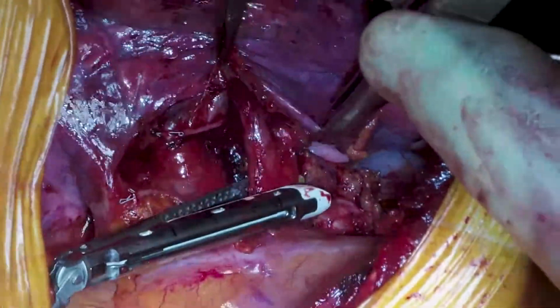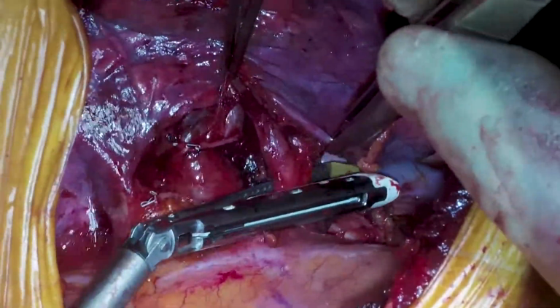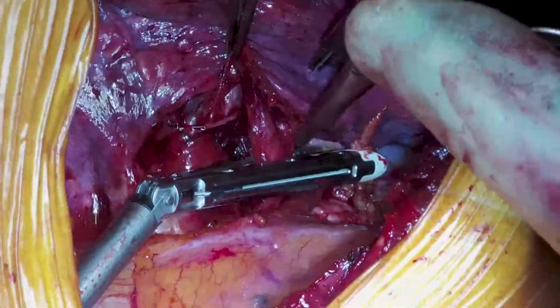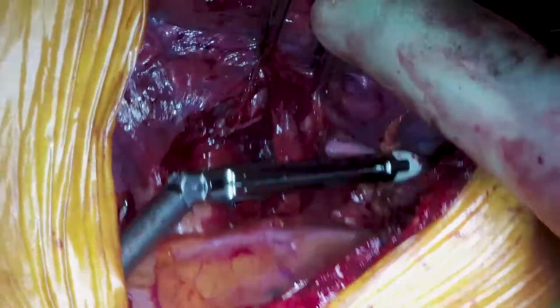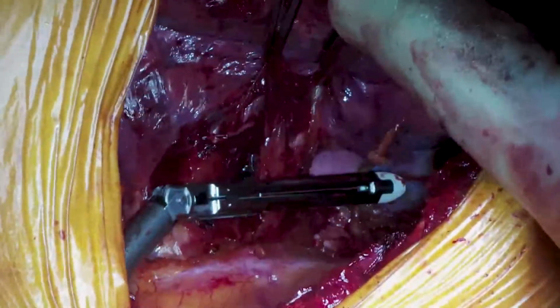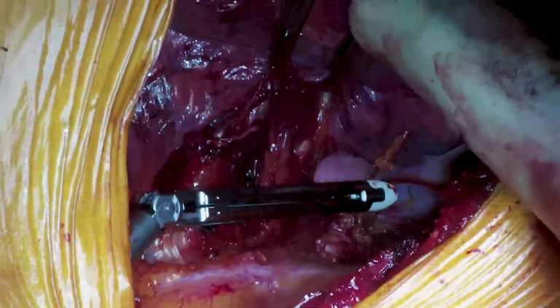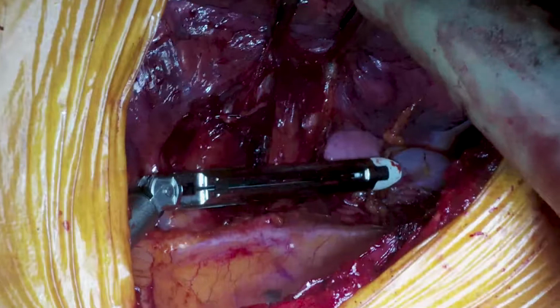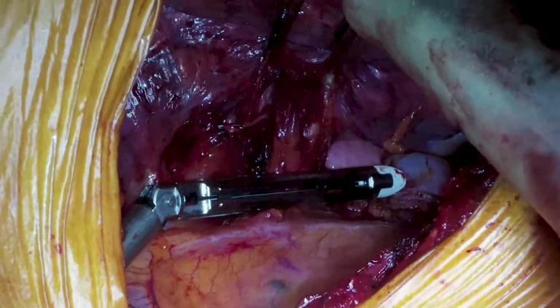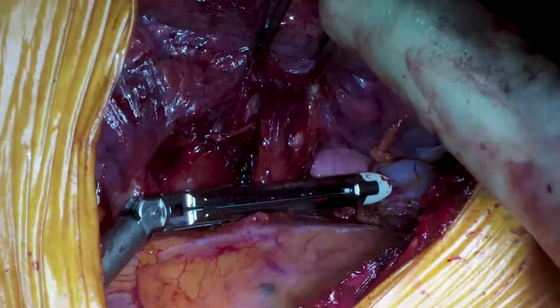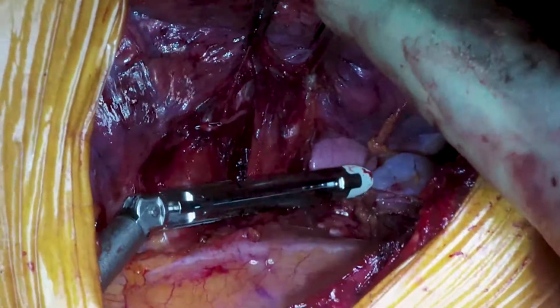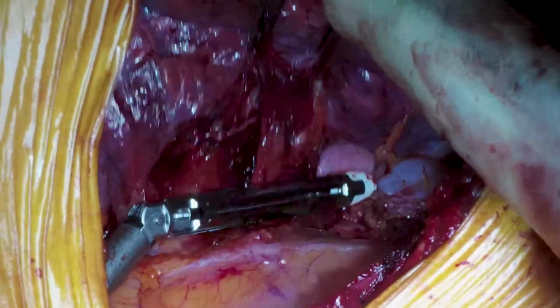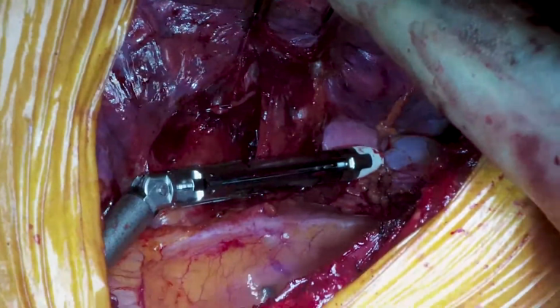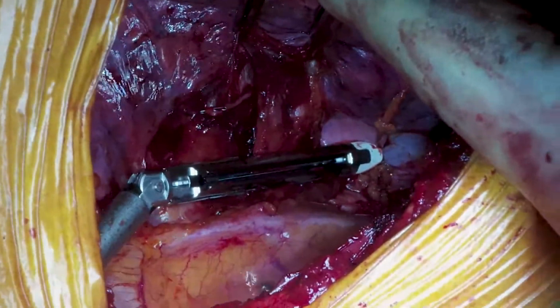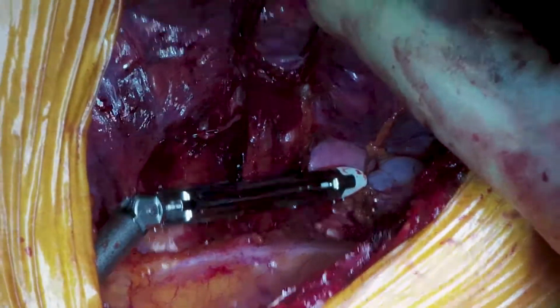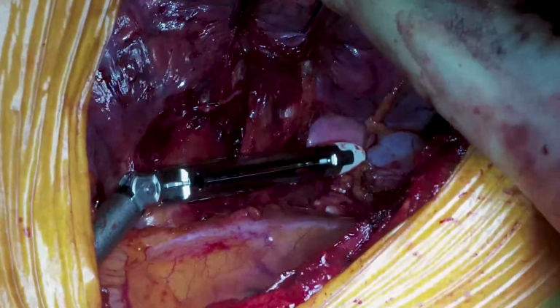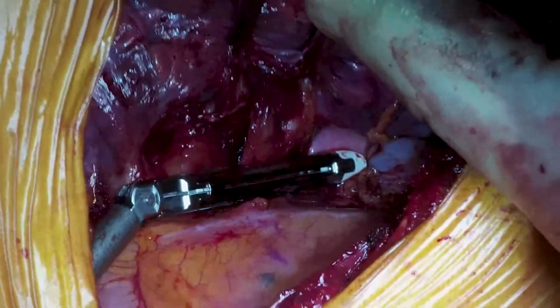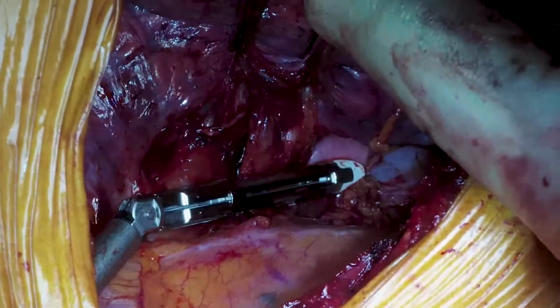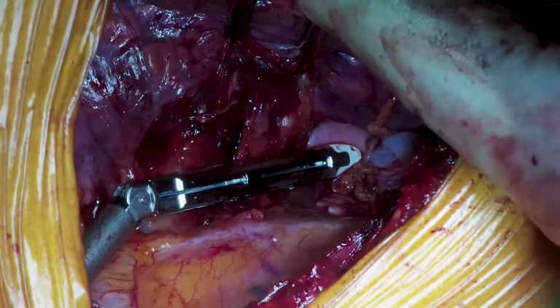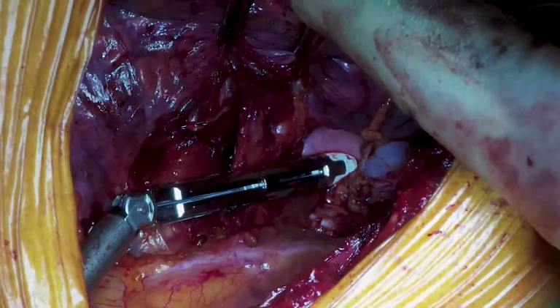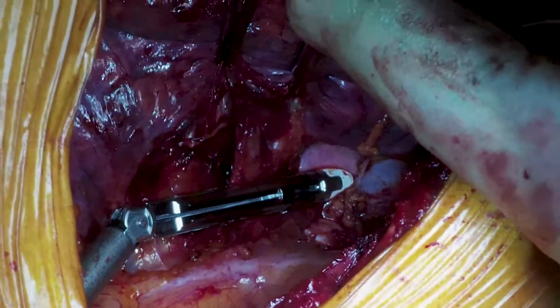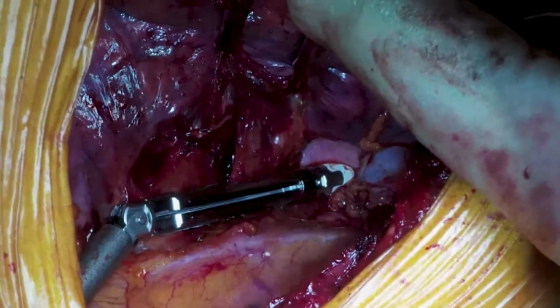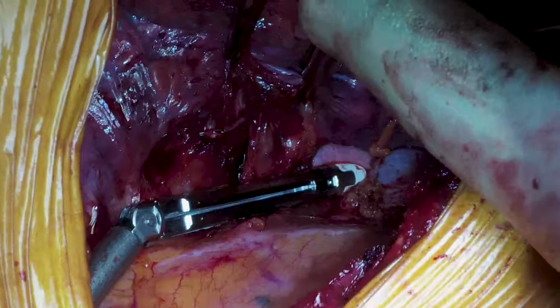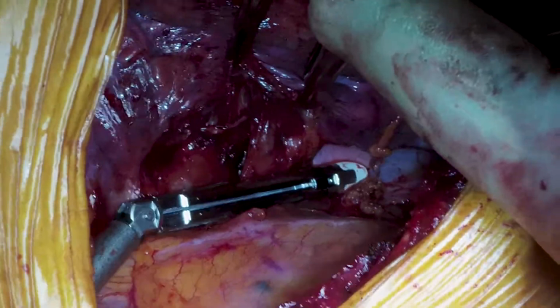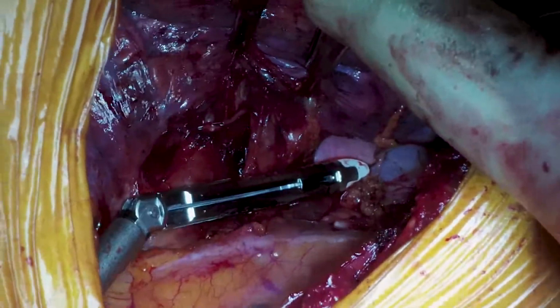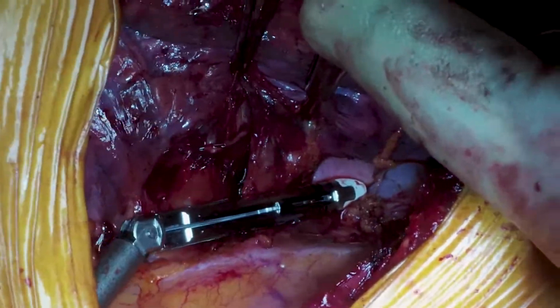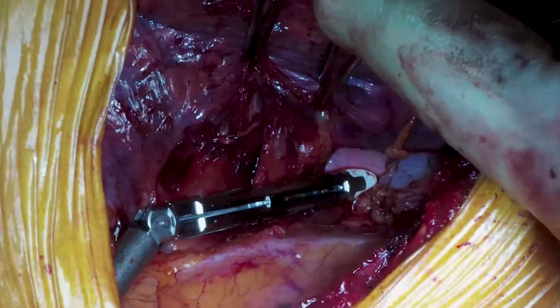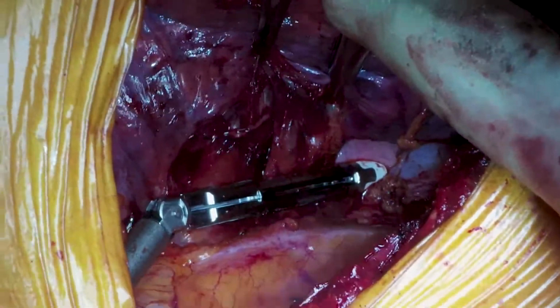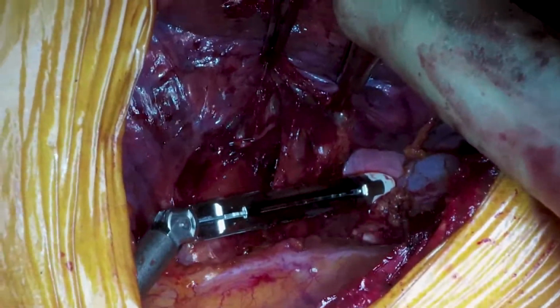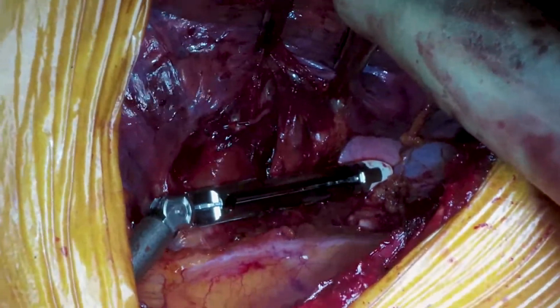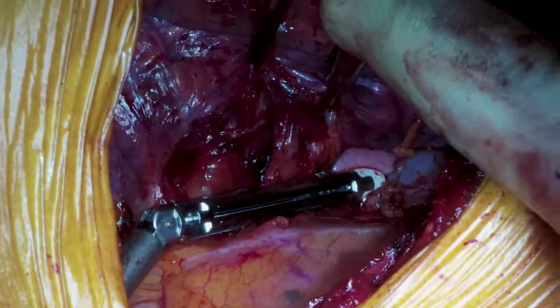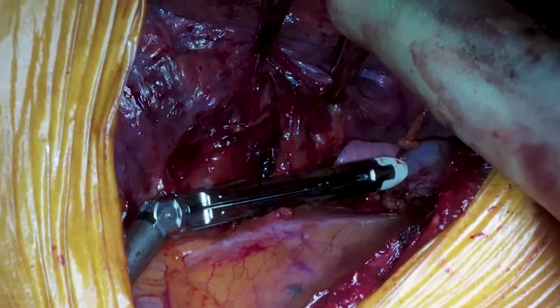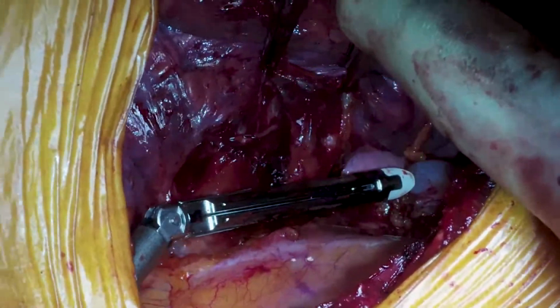Using the anterior port made earlier and the 8mm stapler again, we're stapling off the truncal branch of the pulmonary artery.